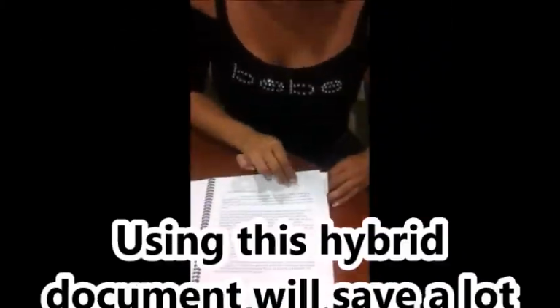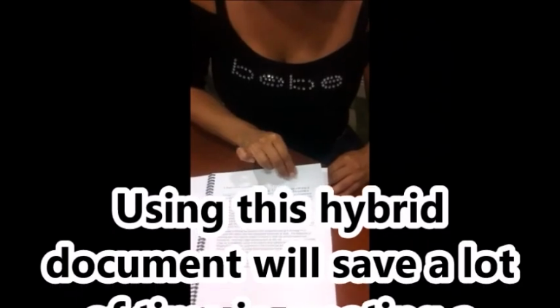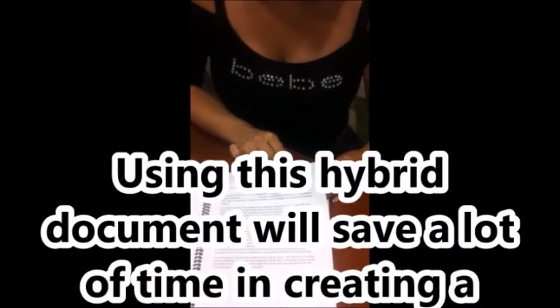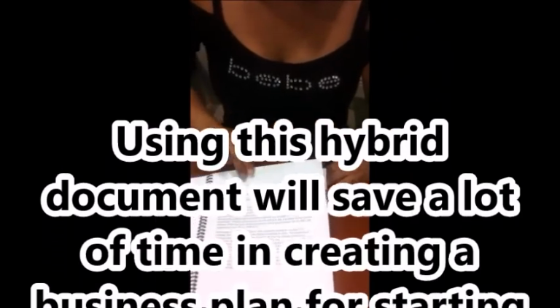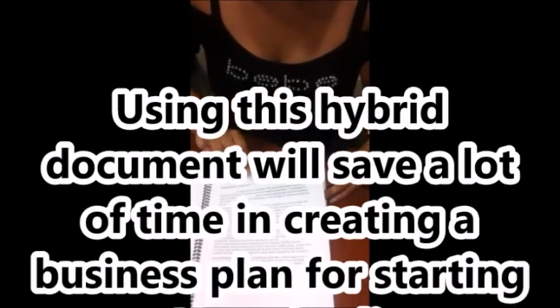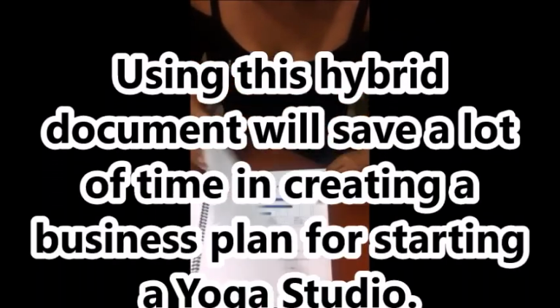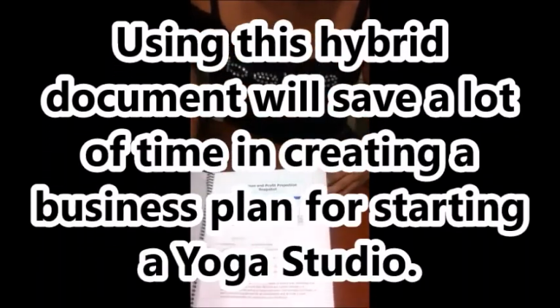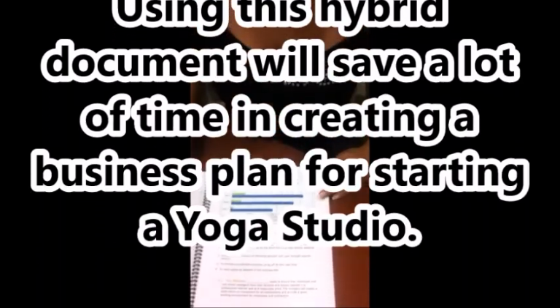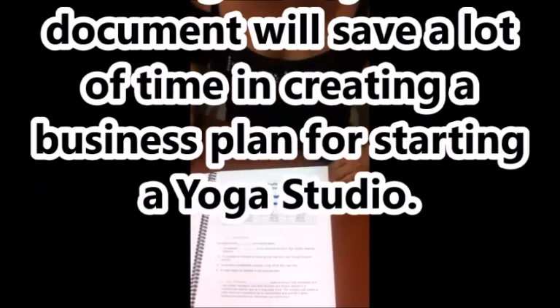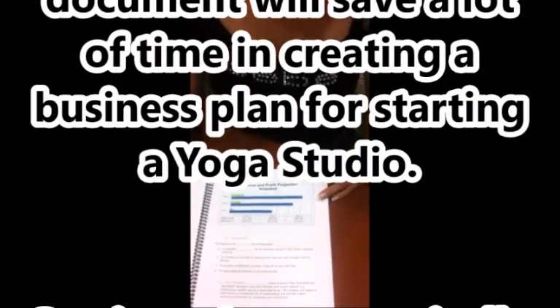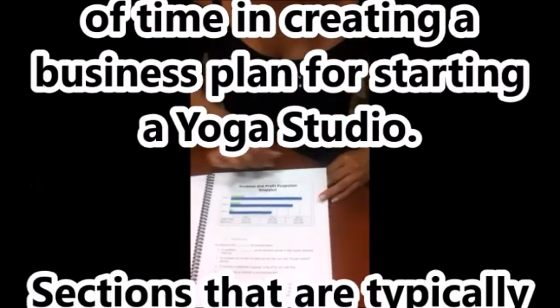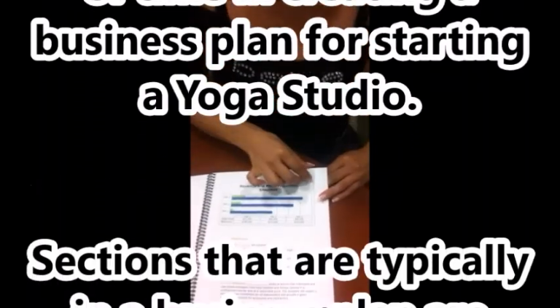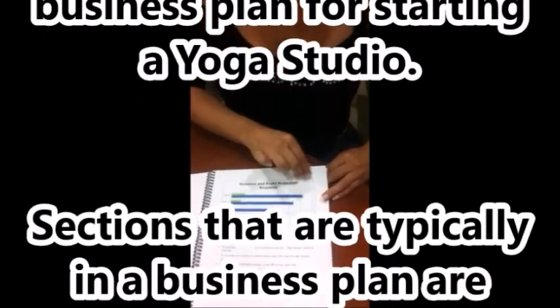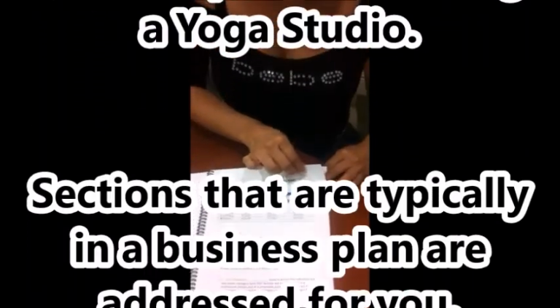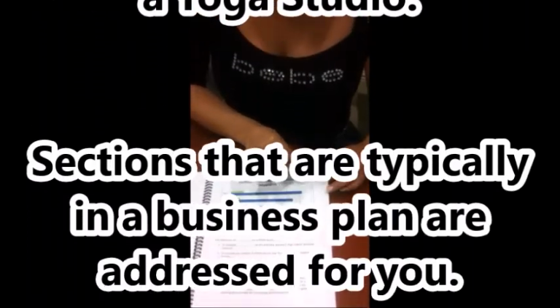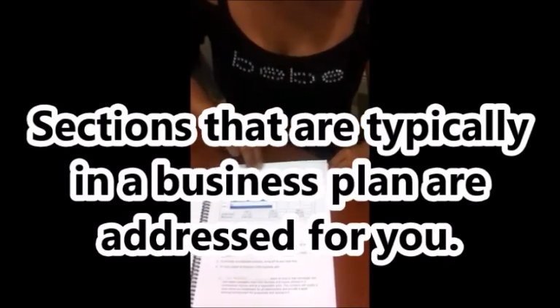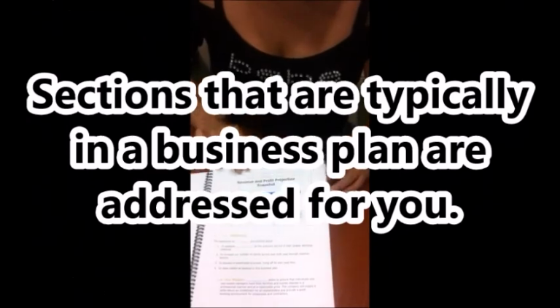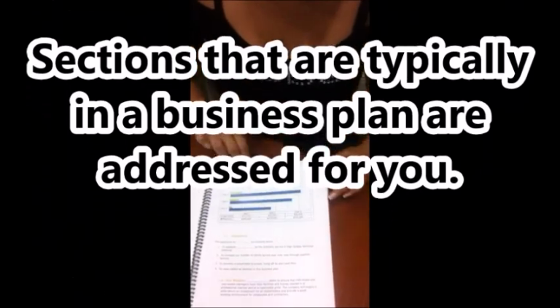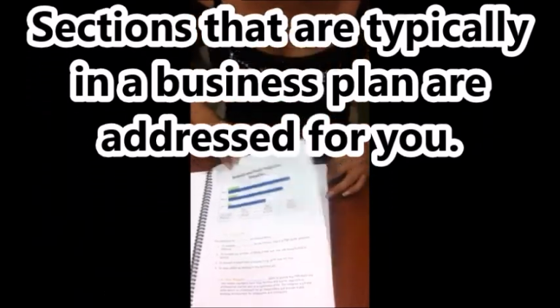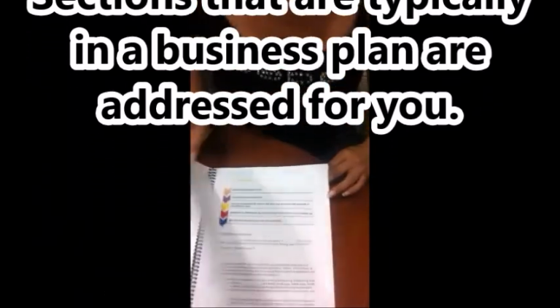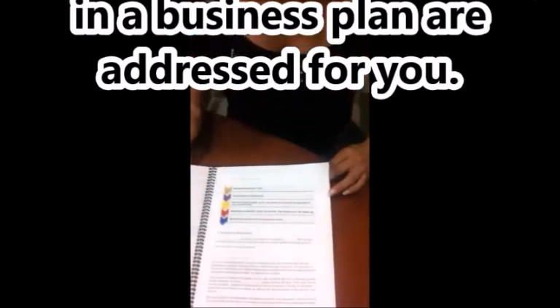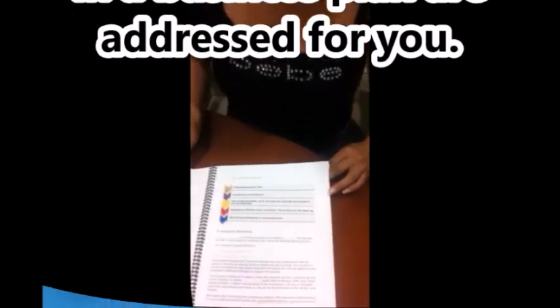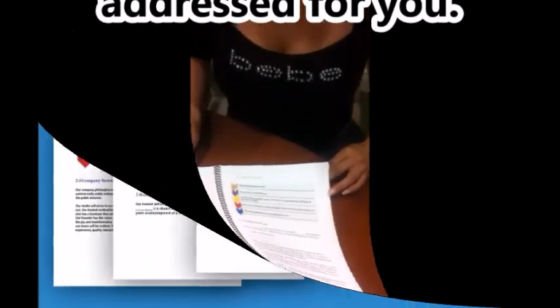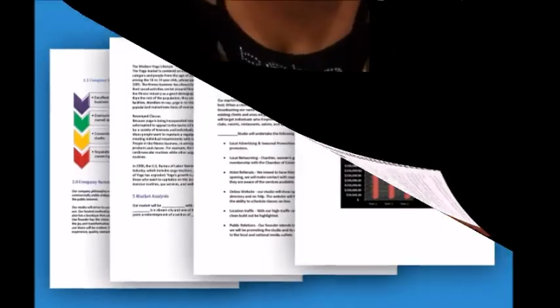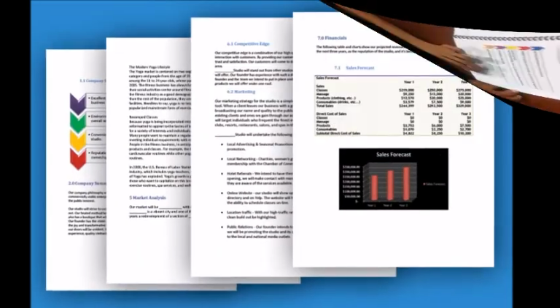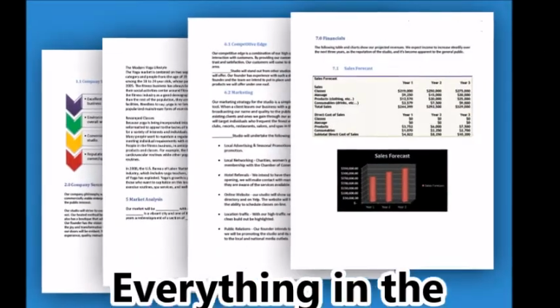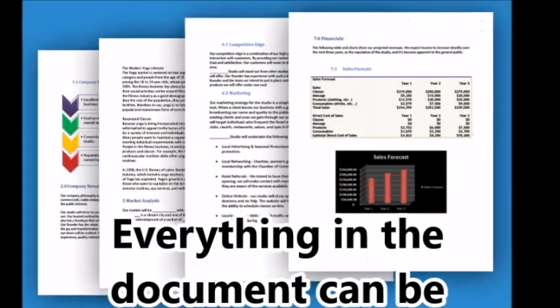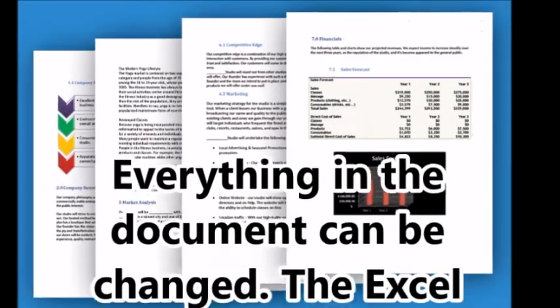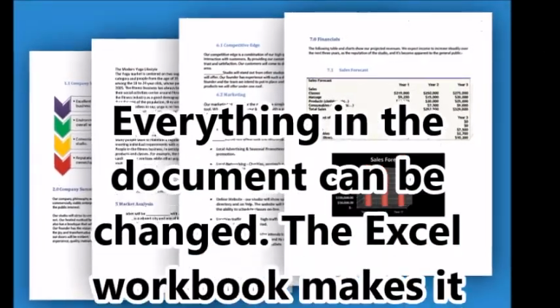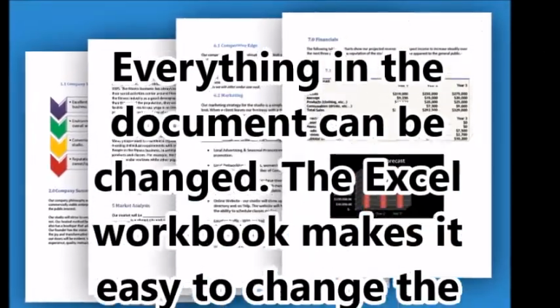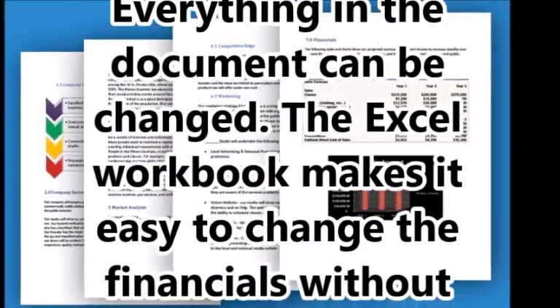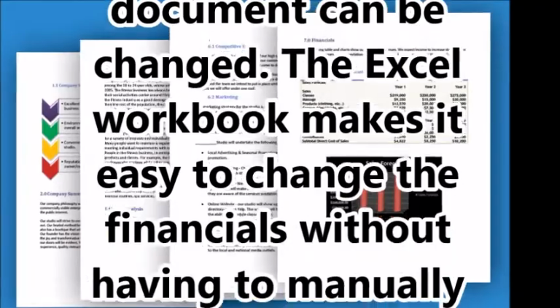When opened in Microsoft Office, the business plan is fully customizable. There are a few blank spaces throughout the business plan where you will need to type in your company name, etc.